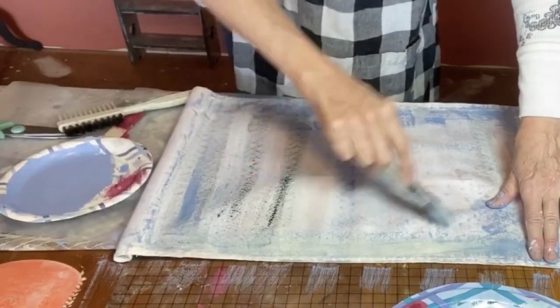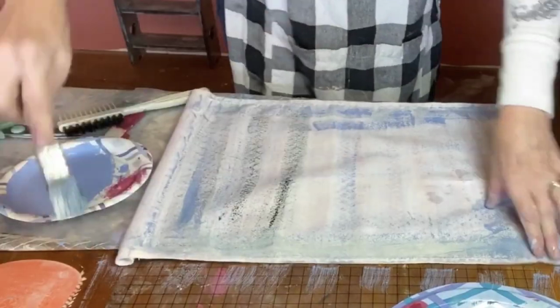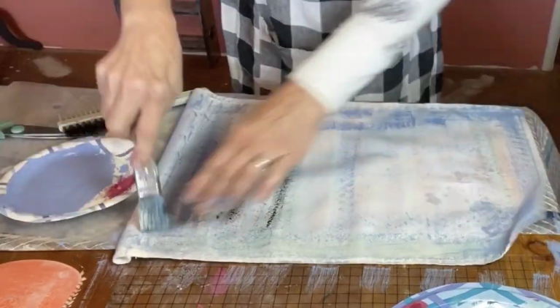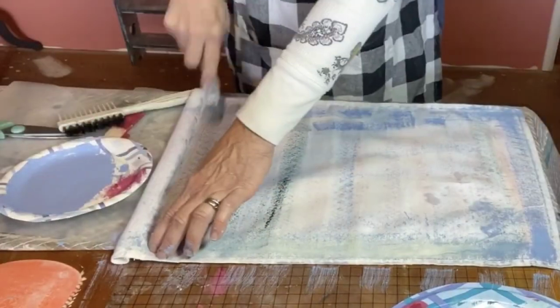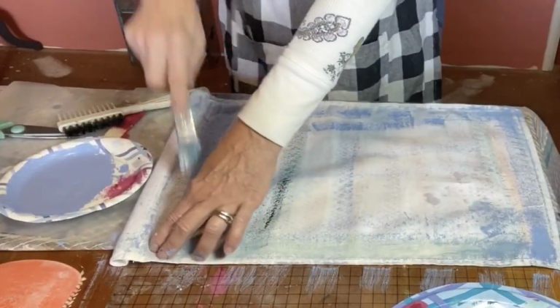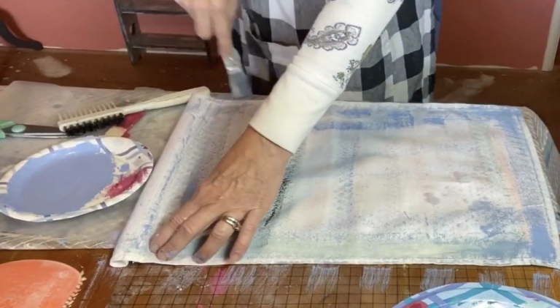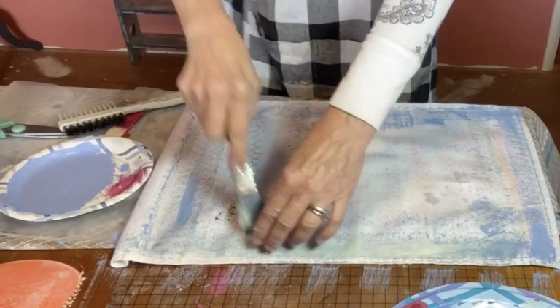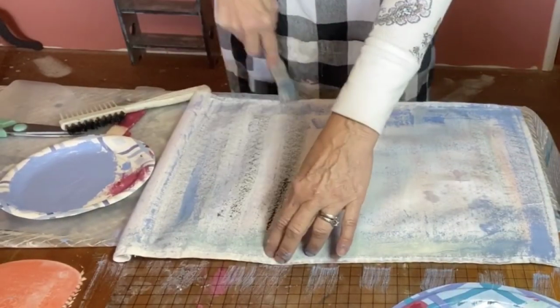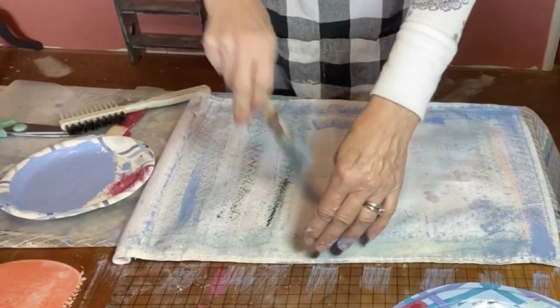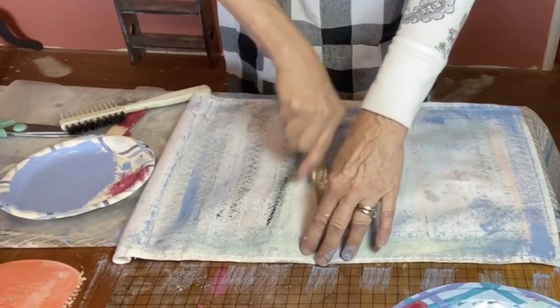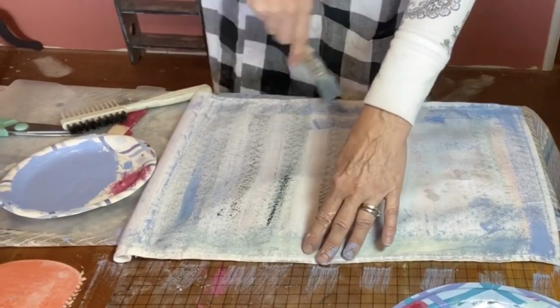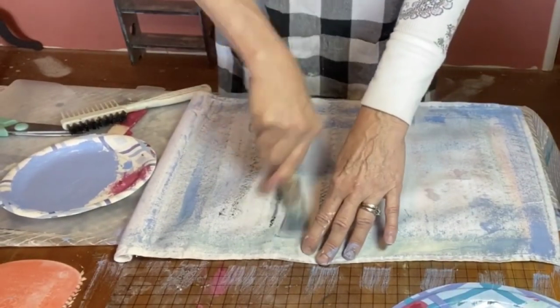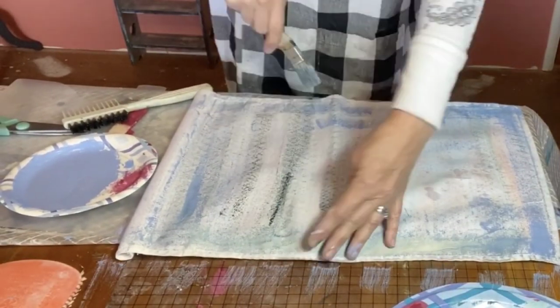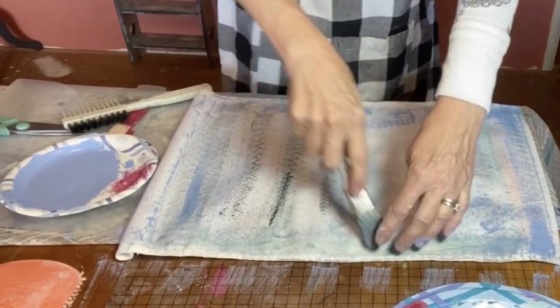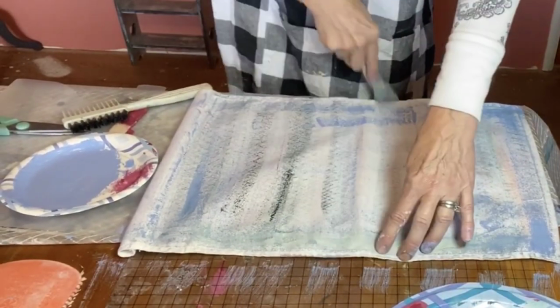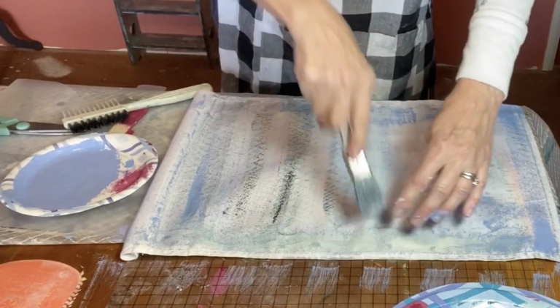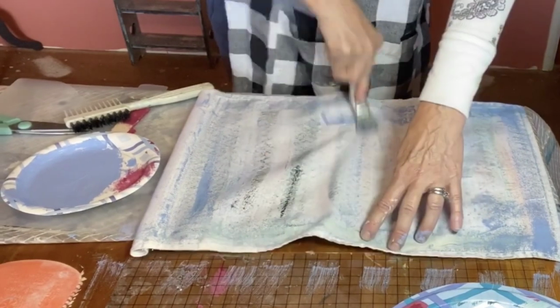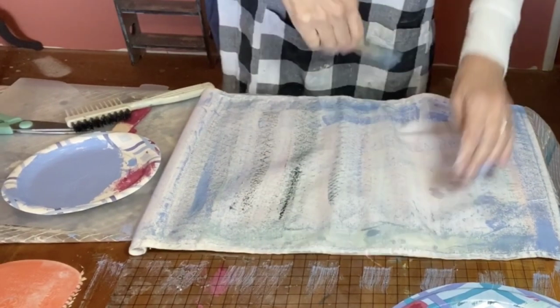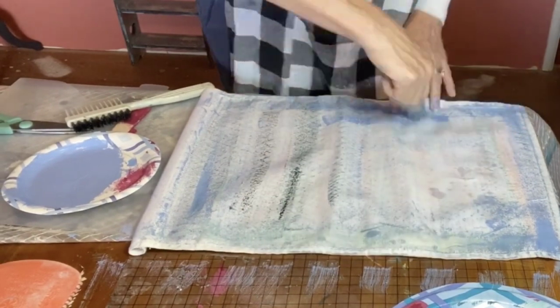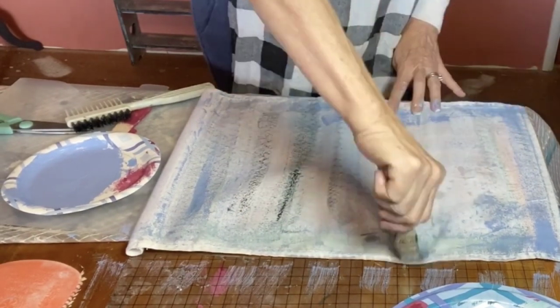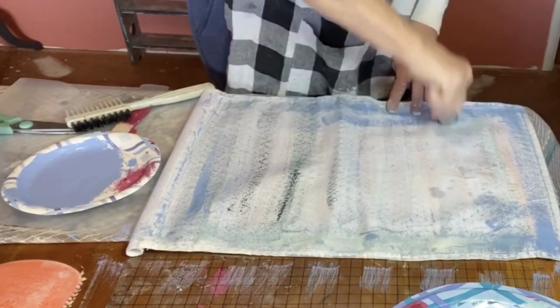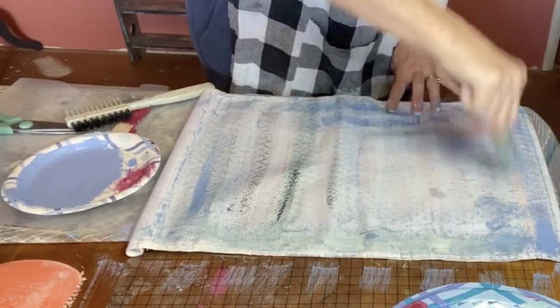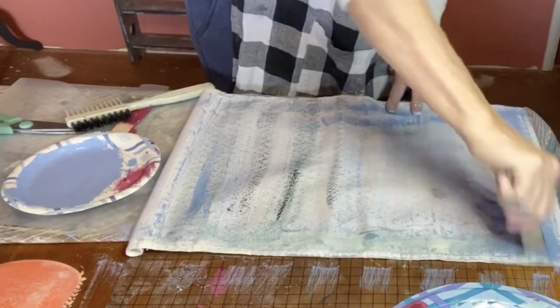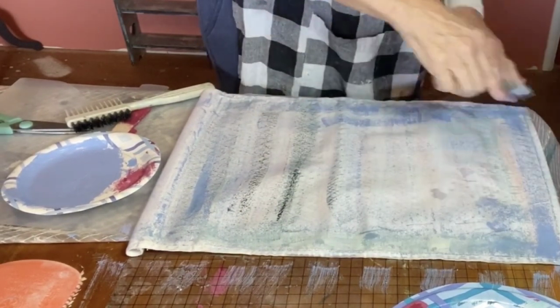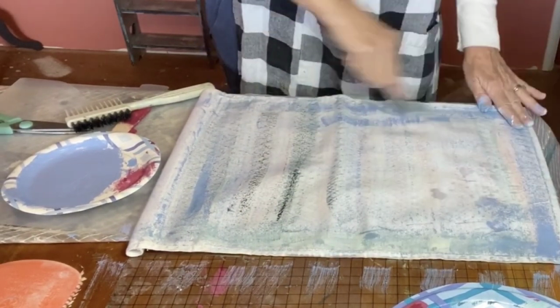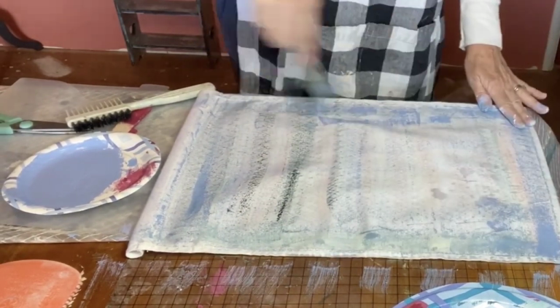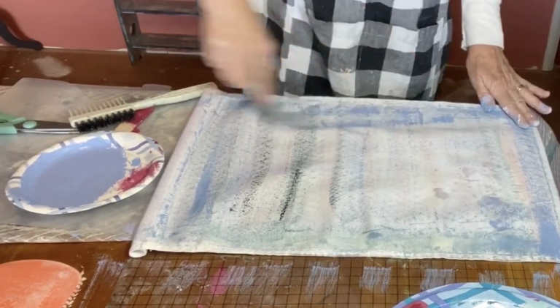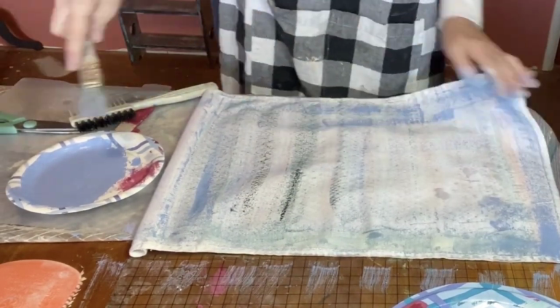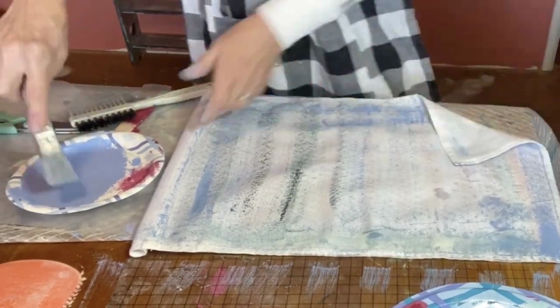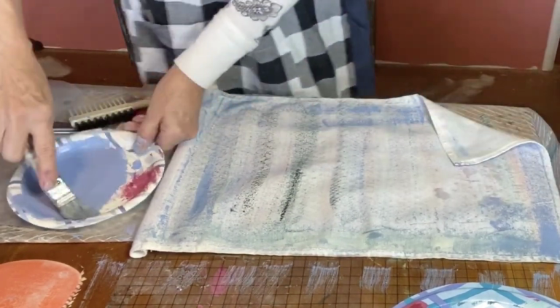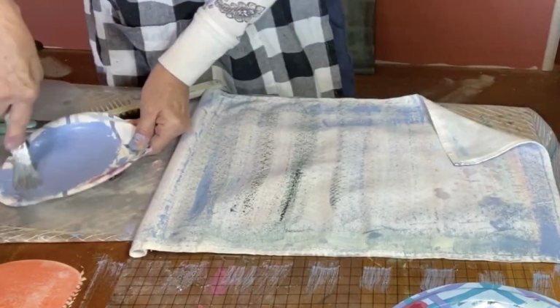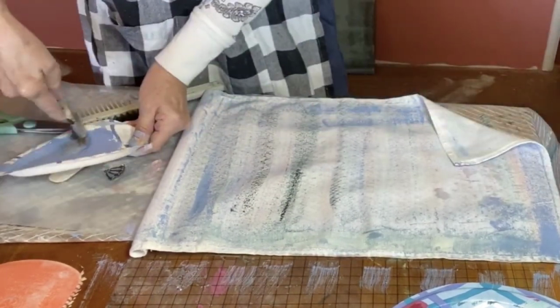For this project, I'm using a plain cotton banner. Here, I'm painting on some leftover water lily and bohemian blue.